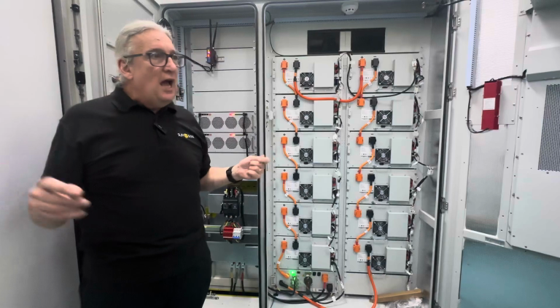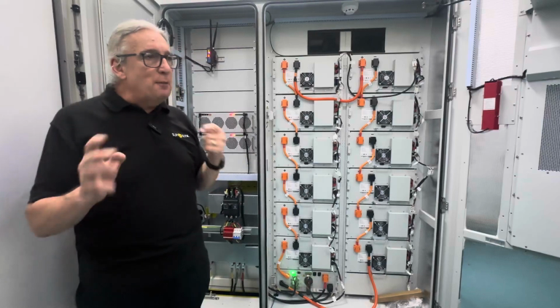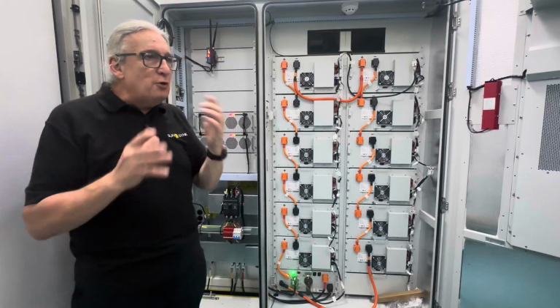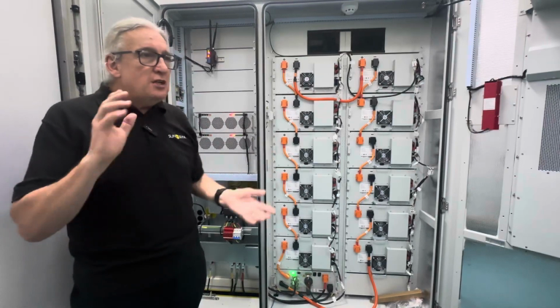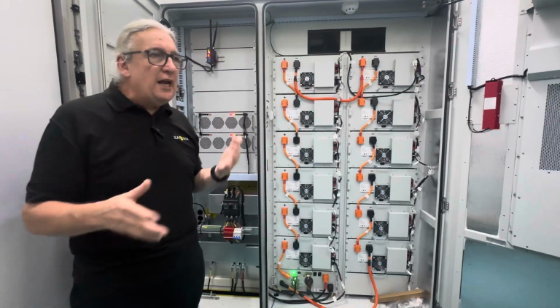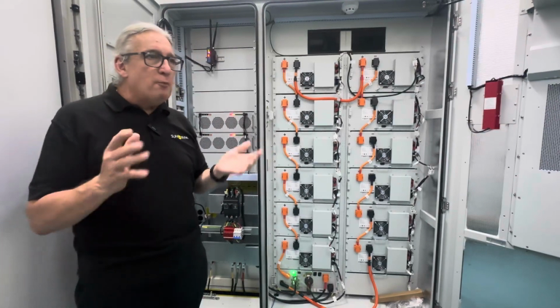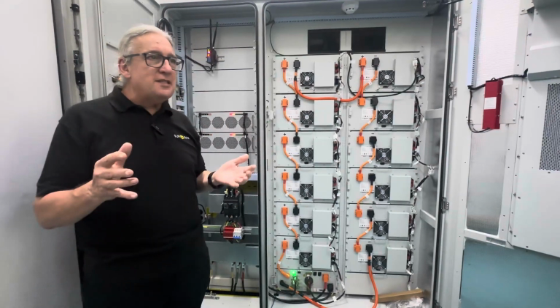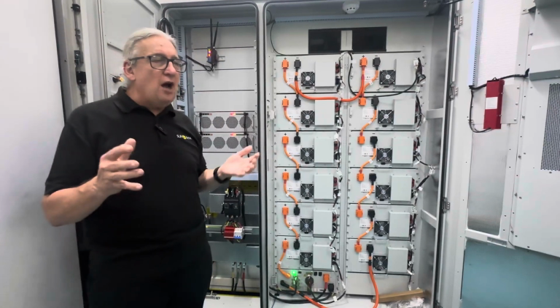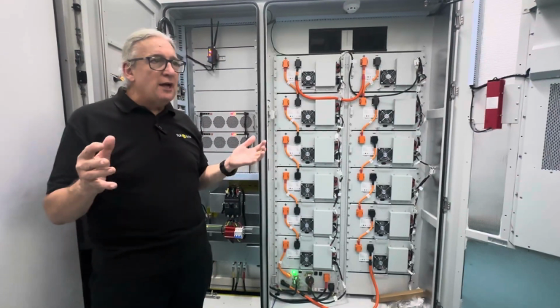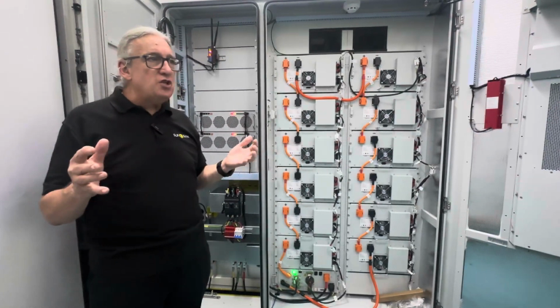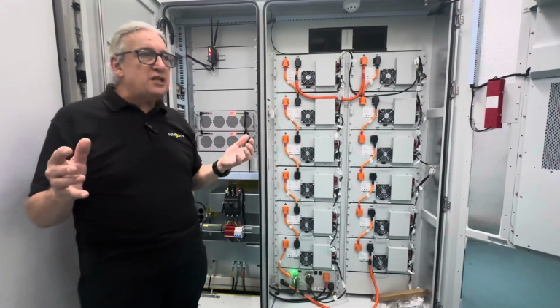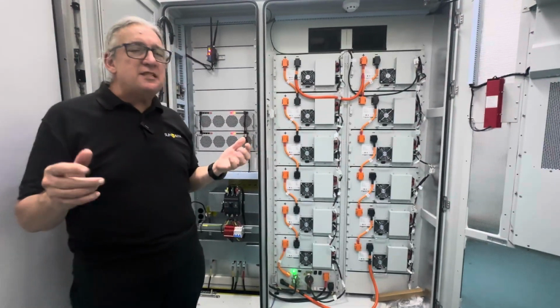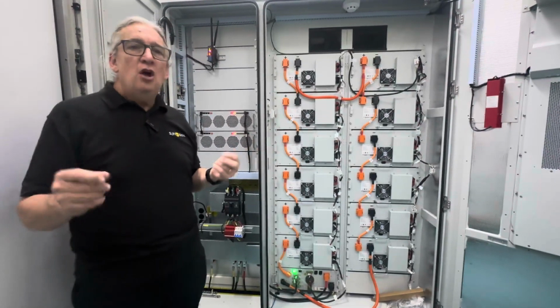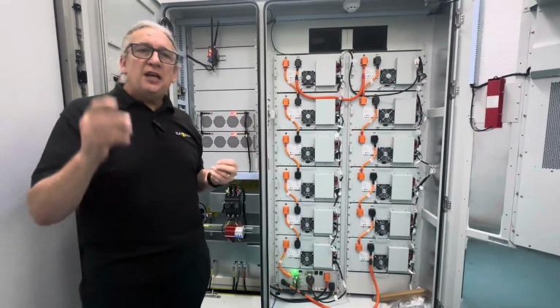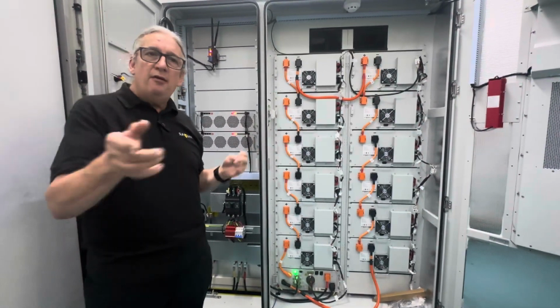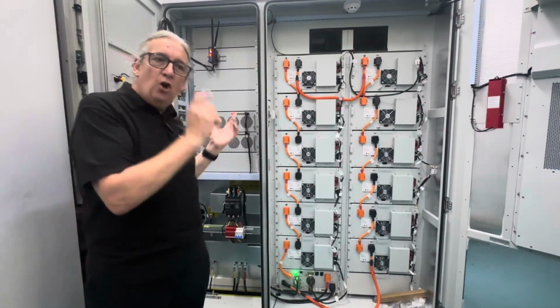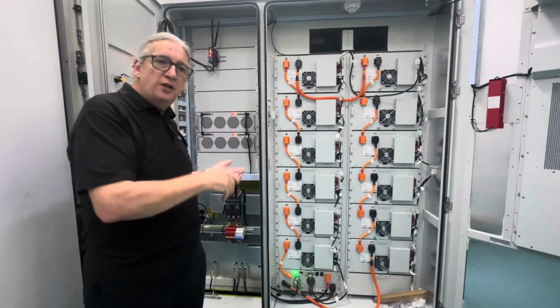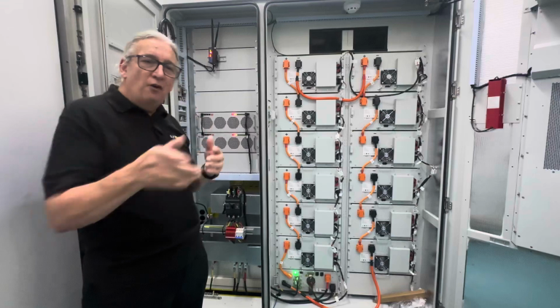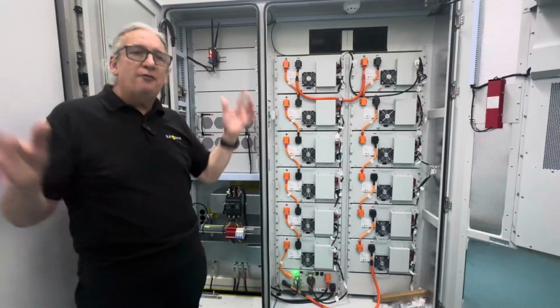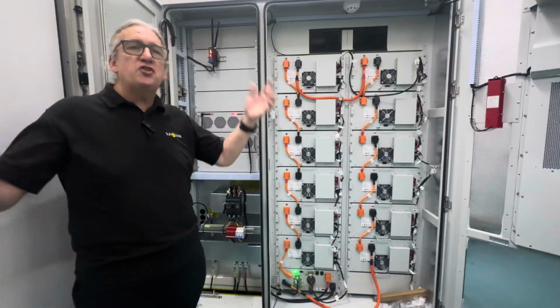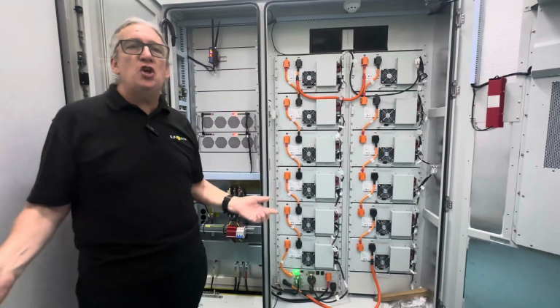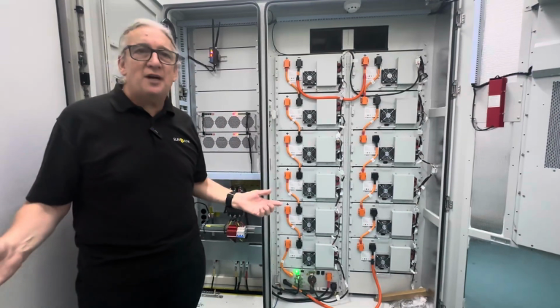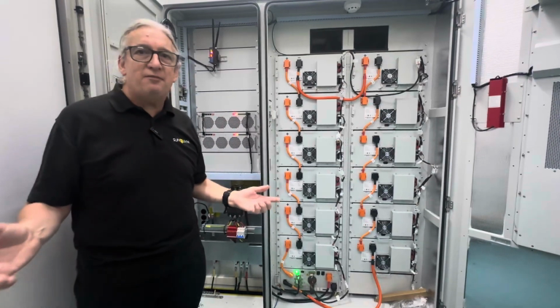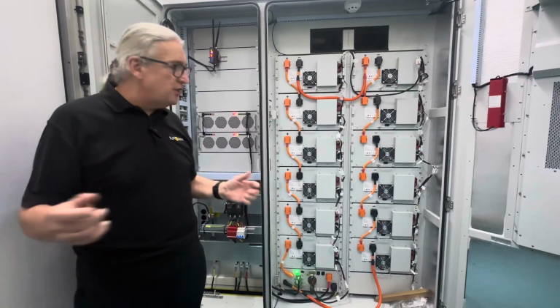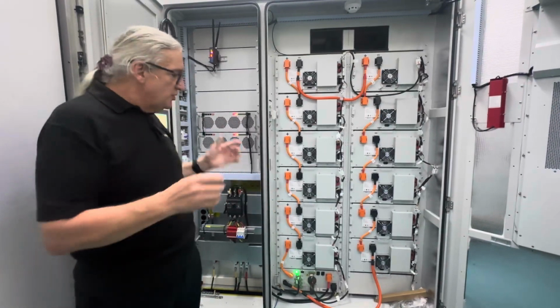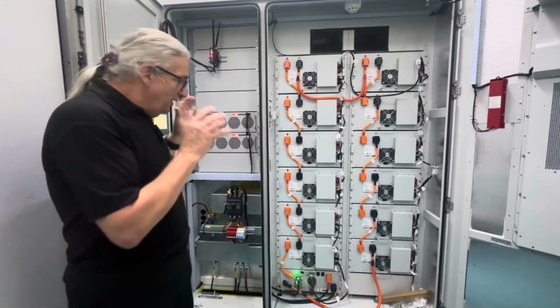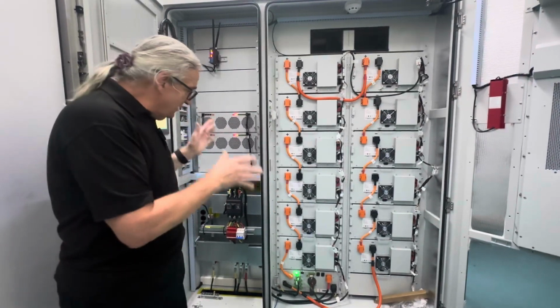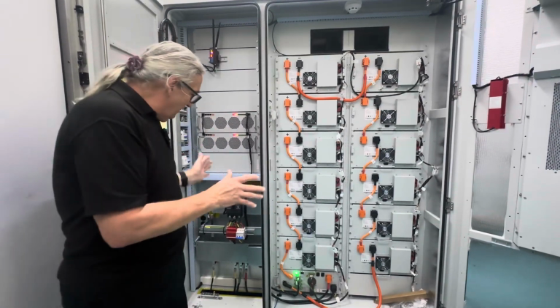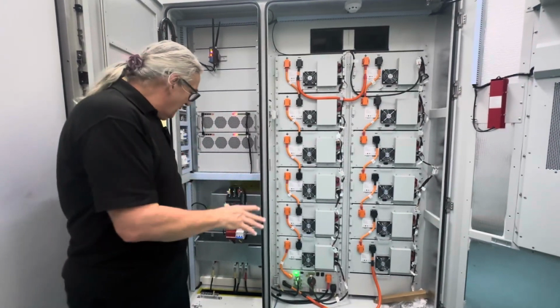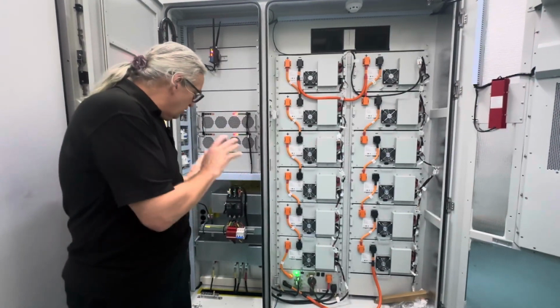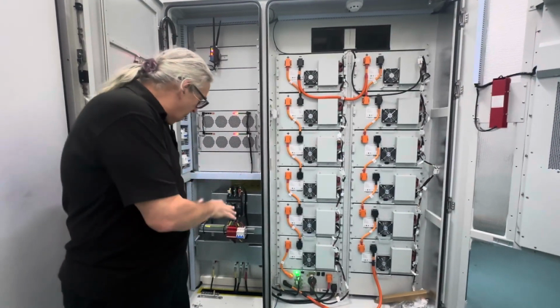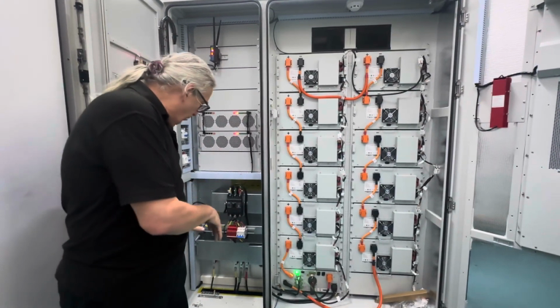Some people looking at our pricing say, 'Oh my God, you're more expensive.' But they're comparing an on-grid to an off-grid. Of course there's a huge price difference. So this is a very nice, much simpler product.